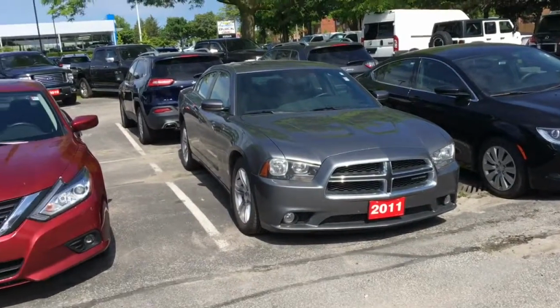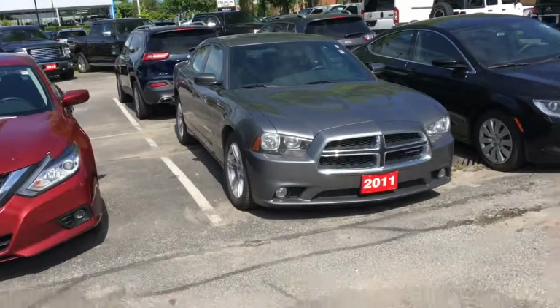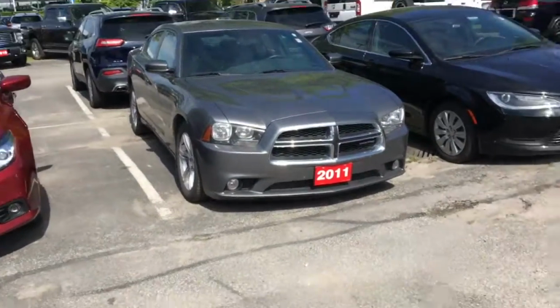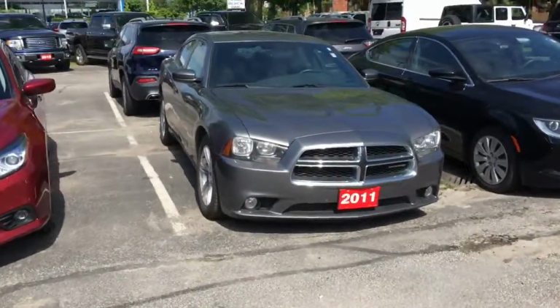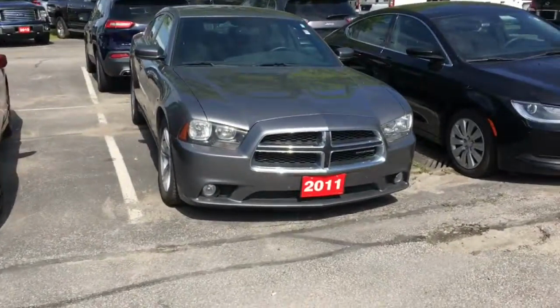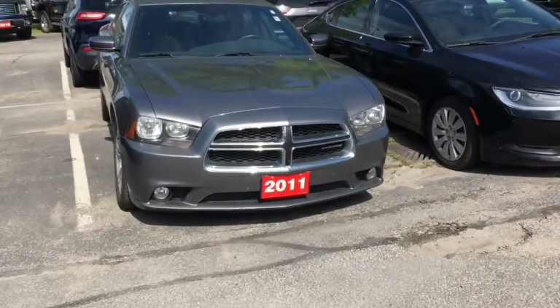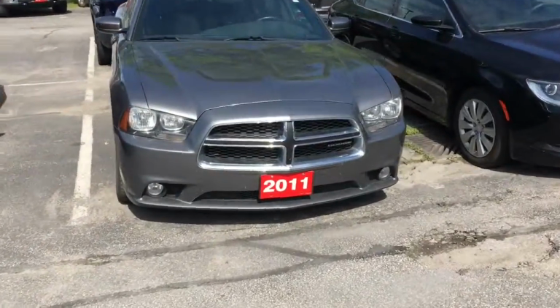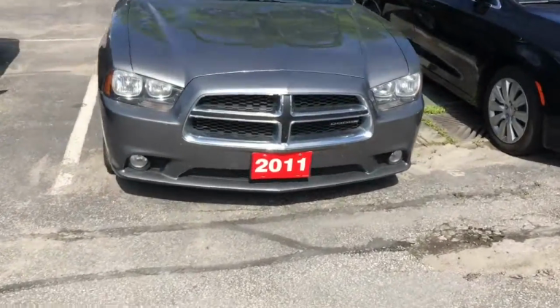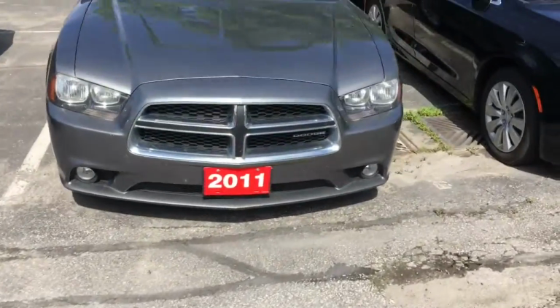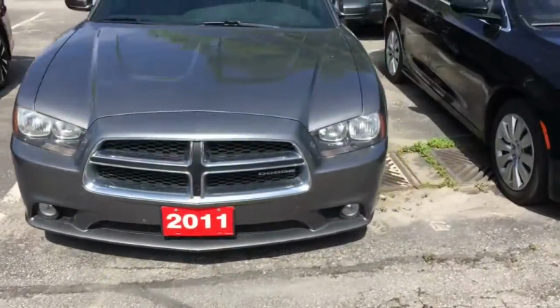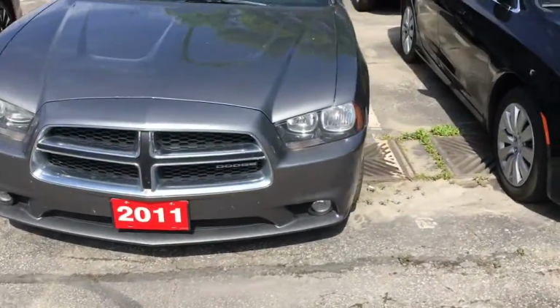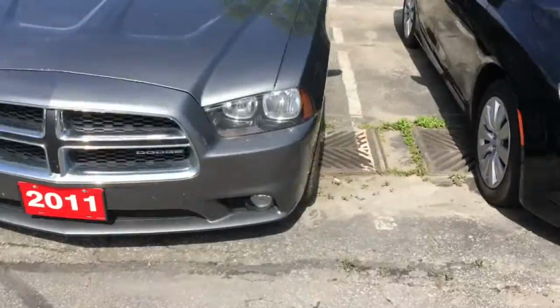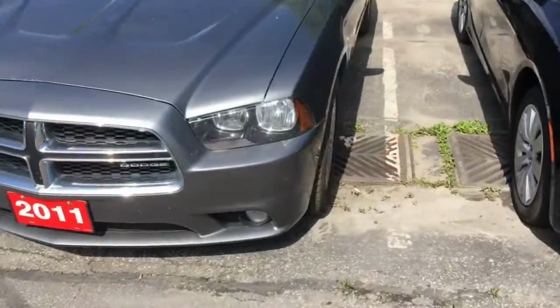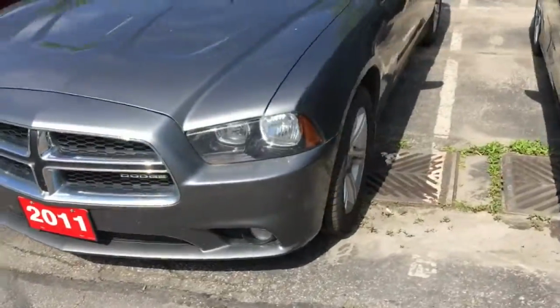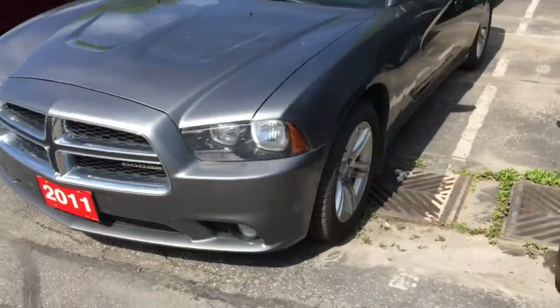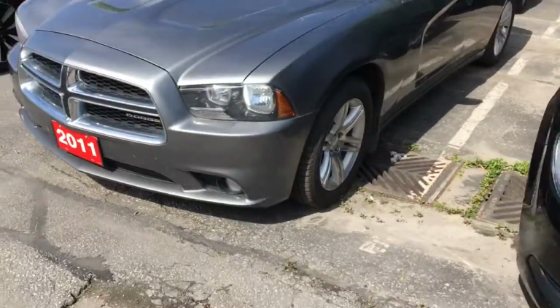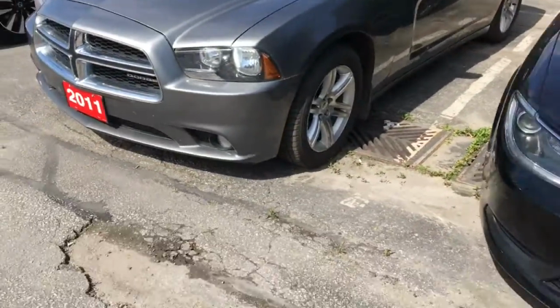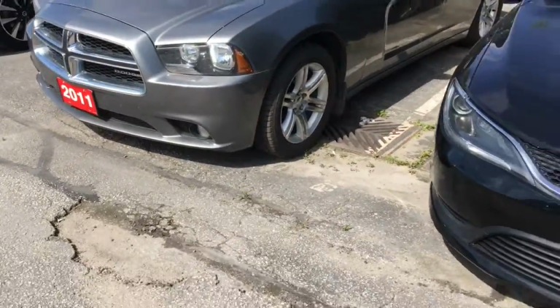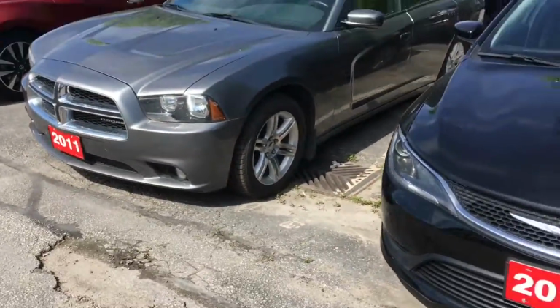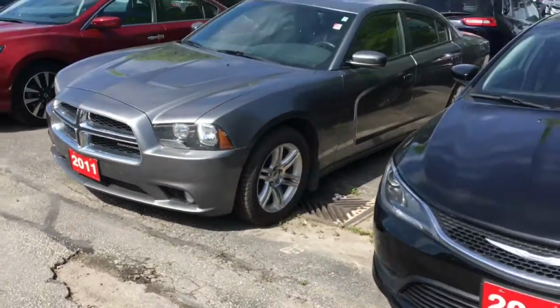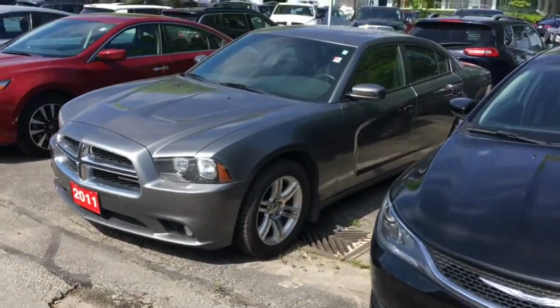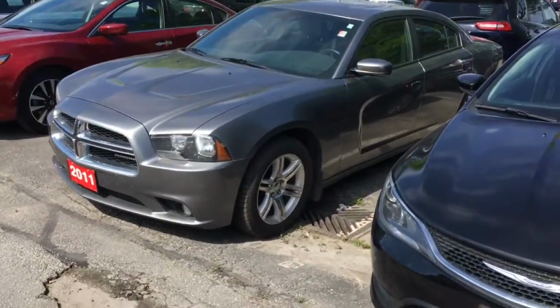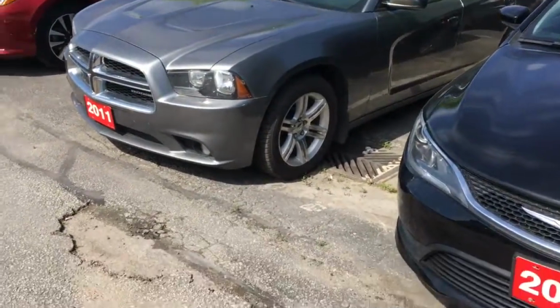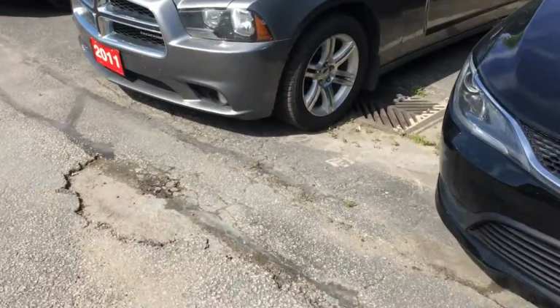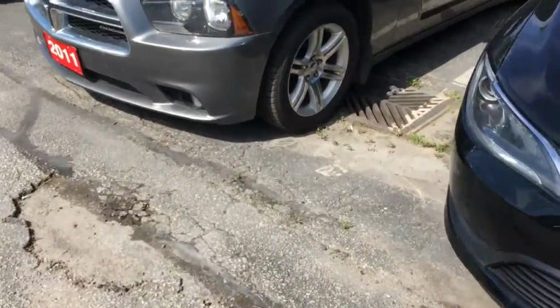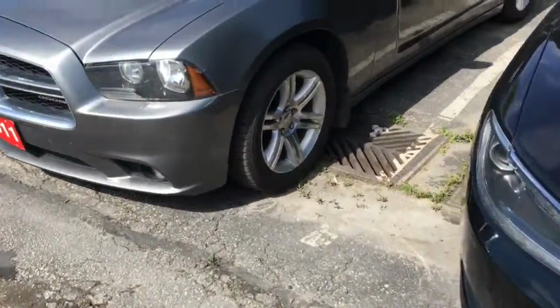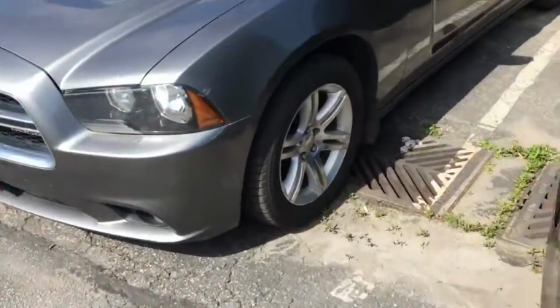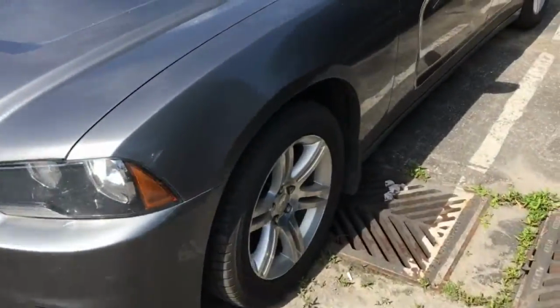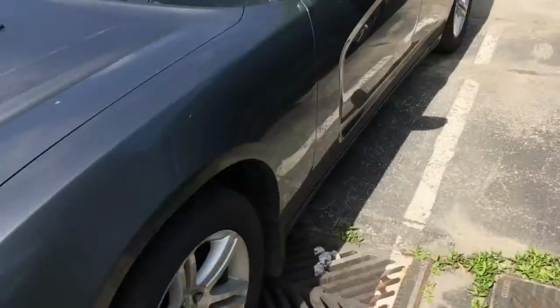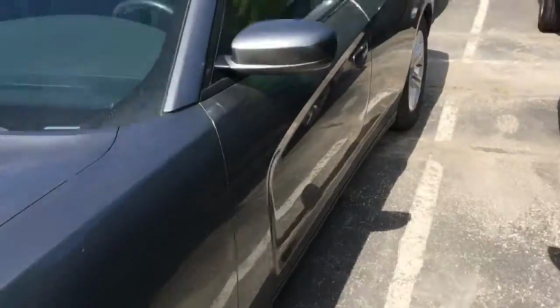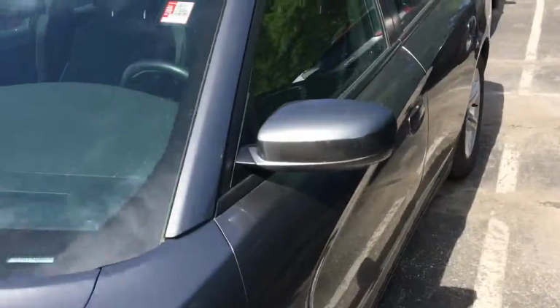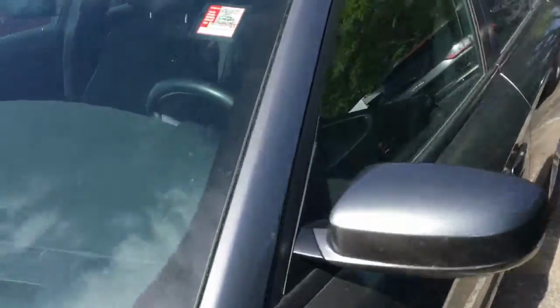Hi Sonya, I'm Bill Klassen and this is the 2011 Charger that we just got in. You asked me to make a short video, so that's what I'm going to do for you.